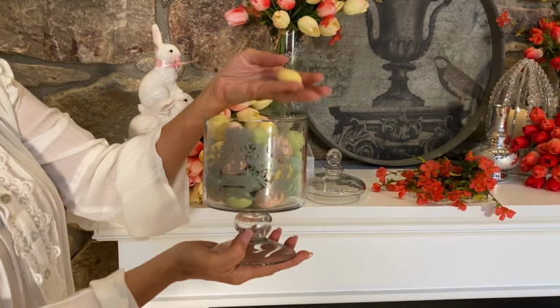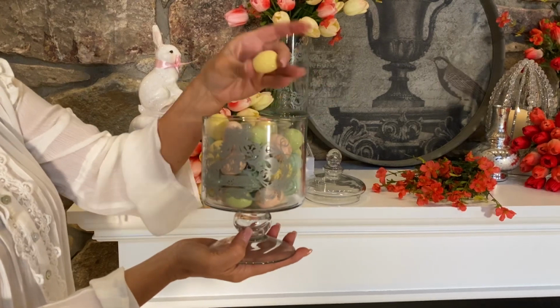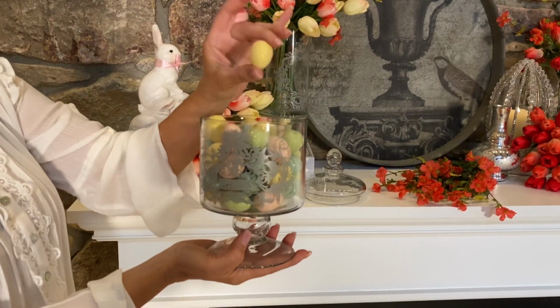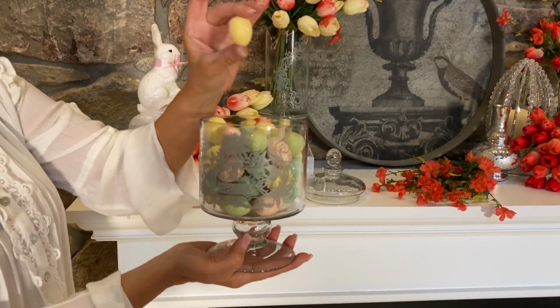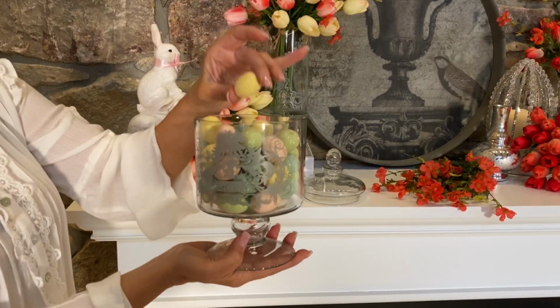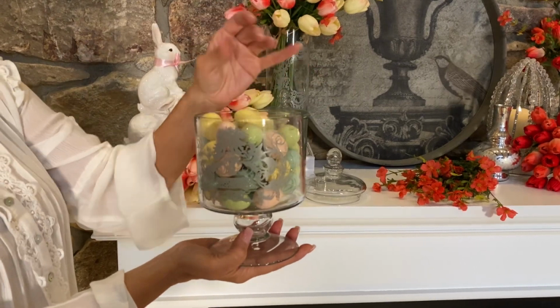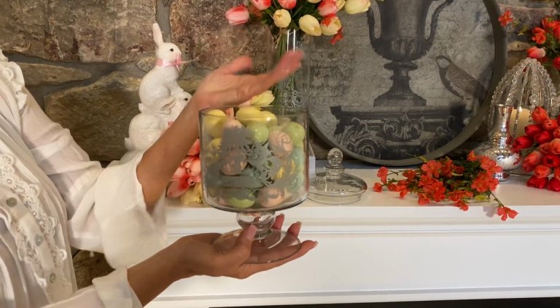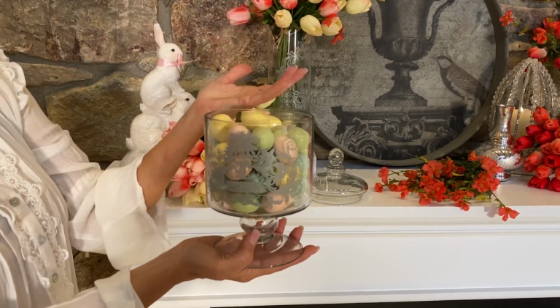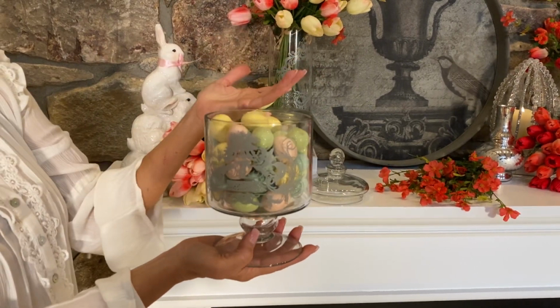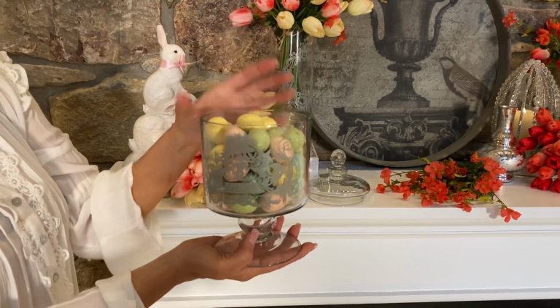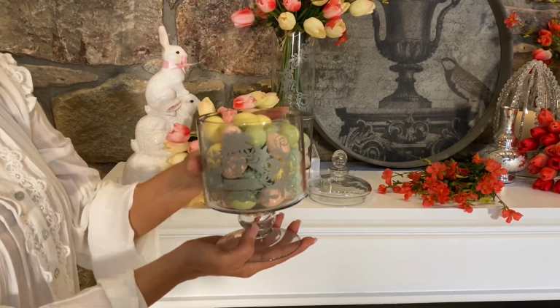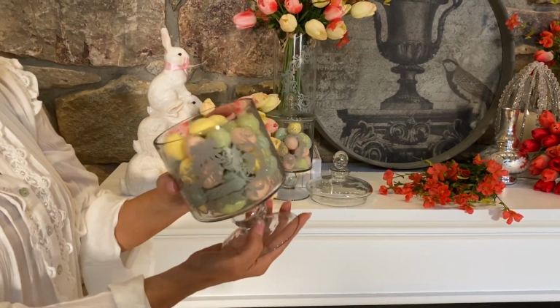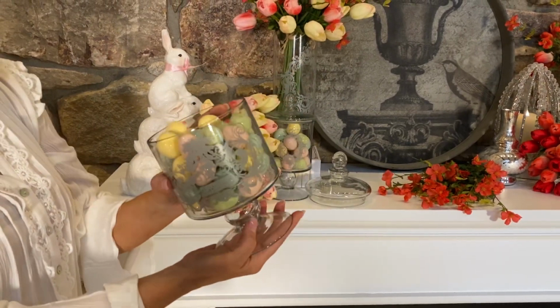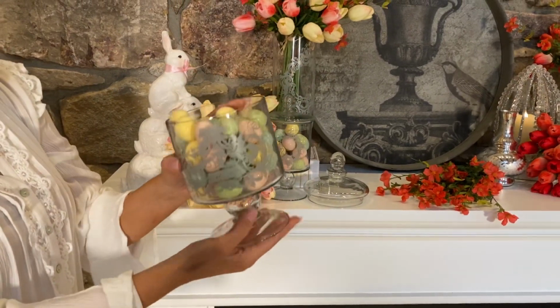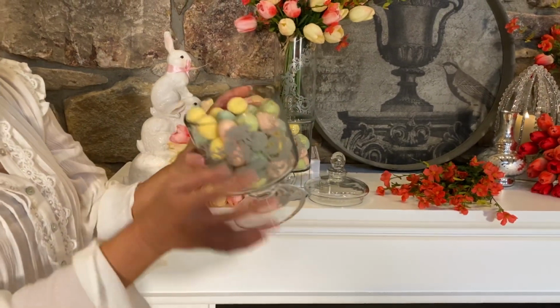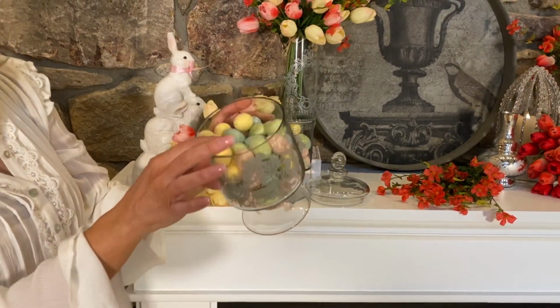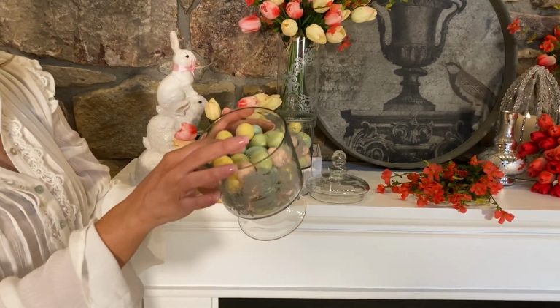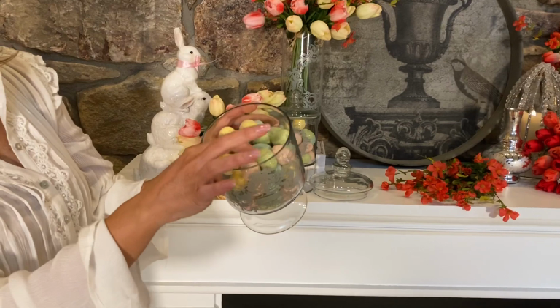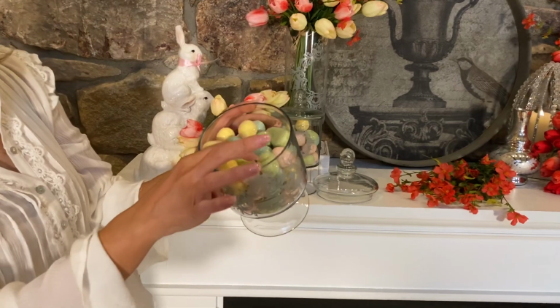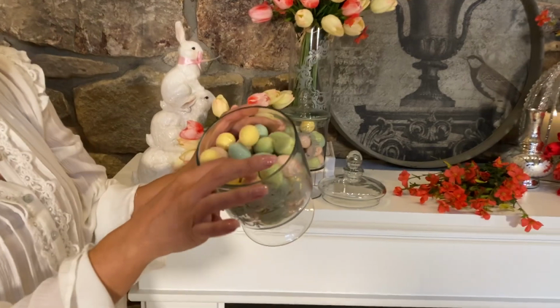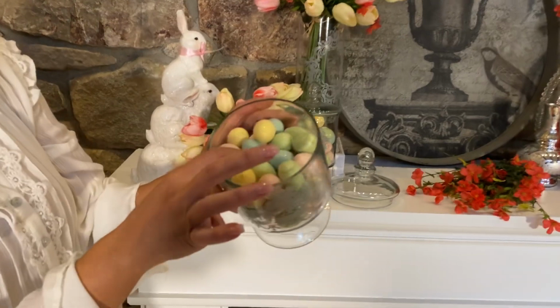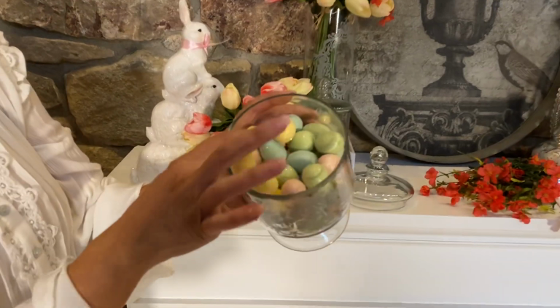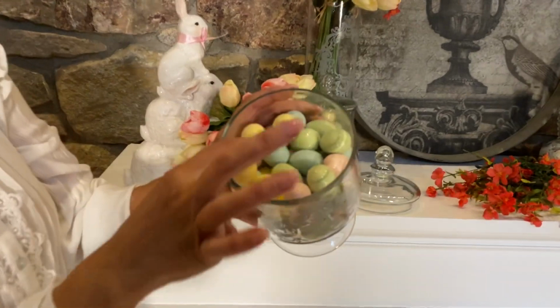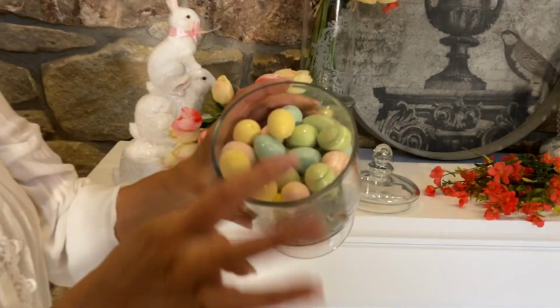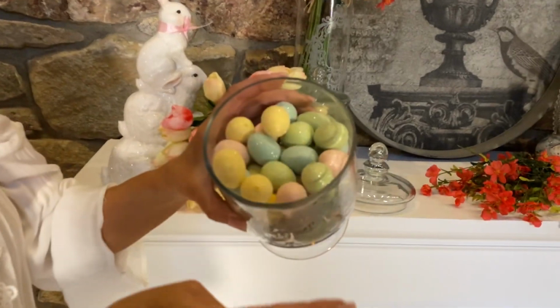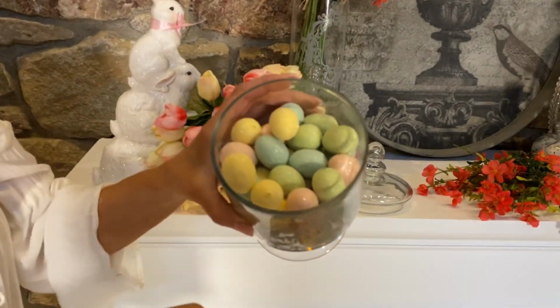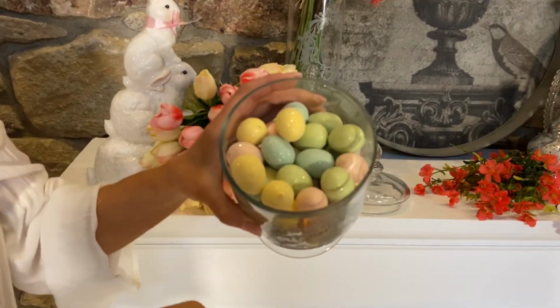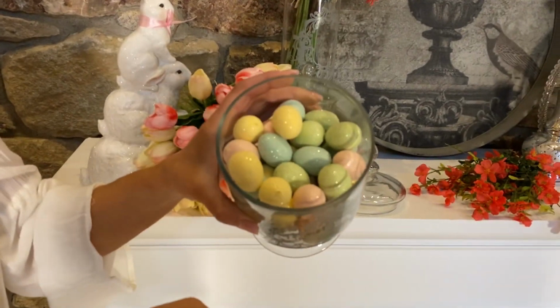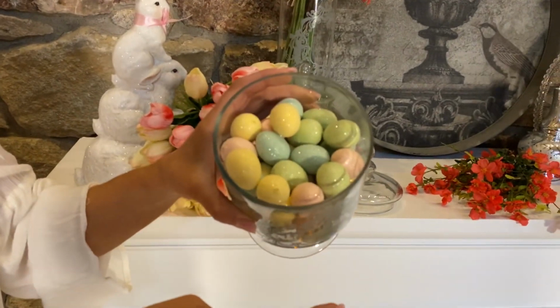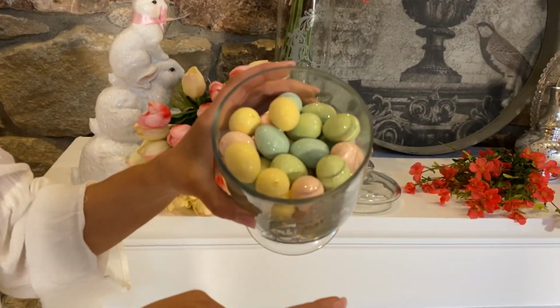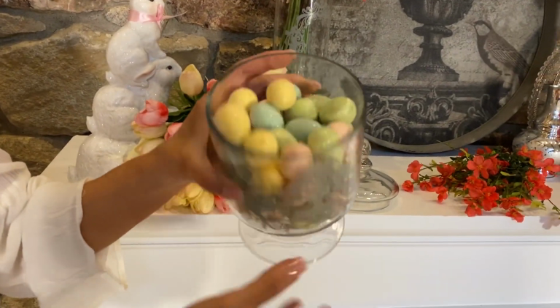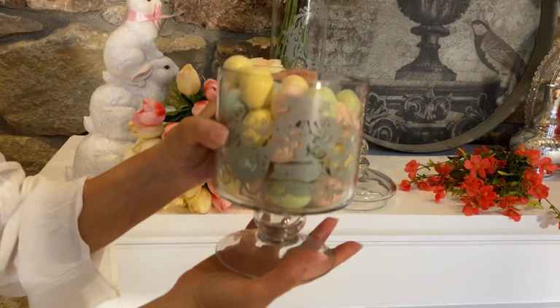They're lightweight, they're glittery, they're pretty. I love the colors — soft green, soft pink, soft blue, soft yellow. Gorgeous.